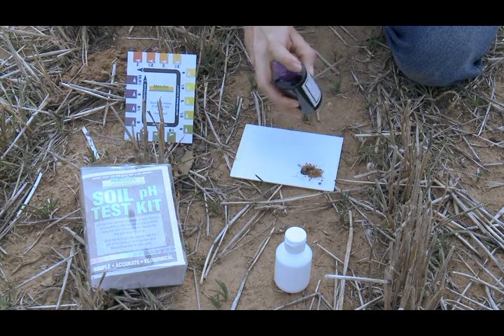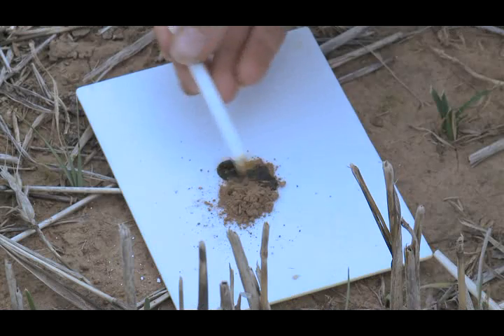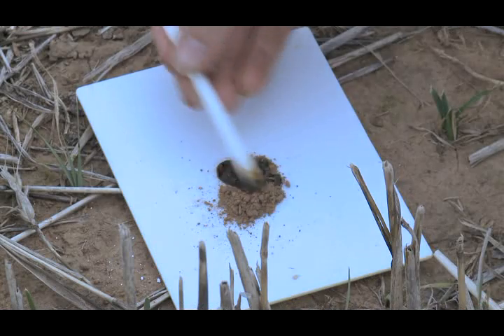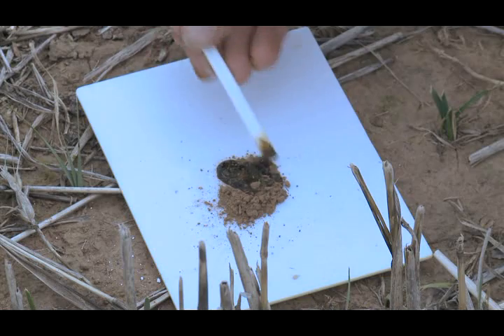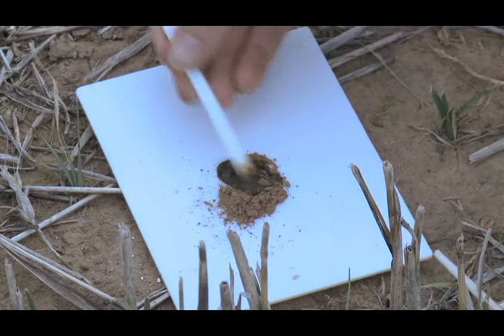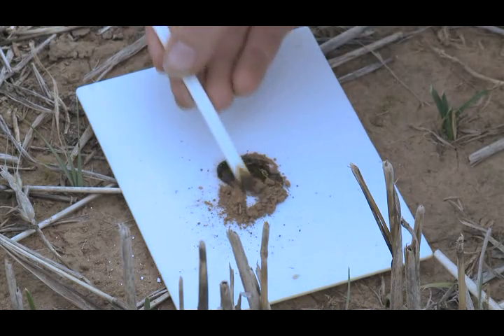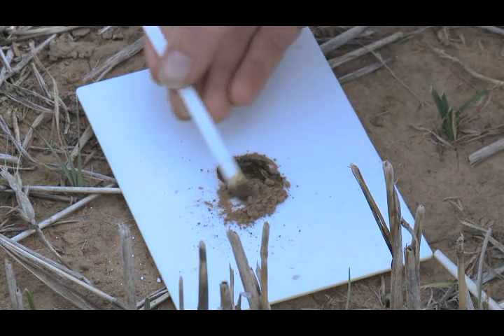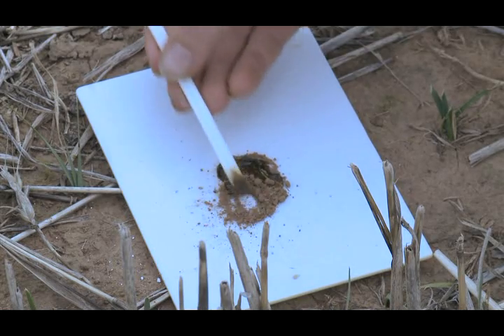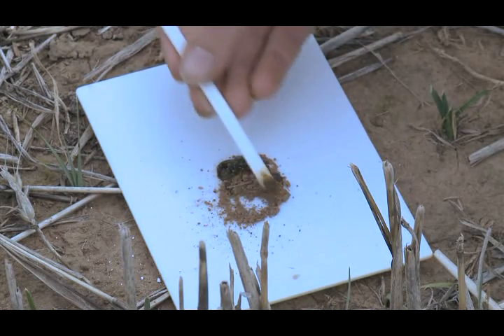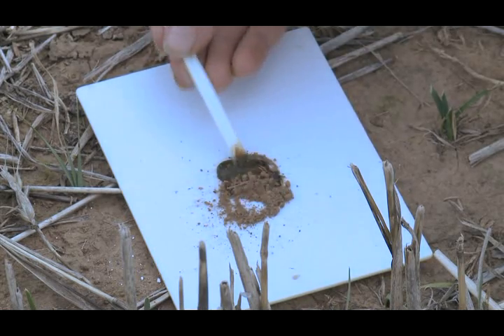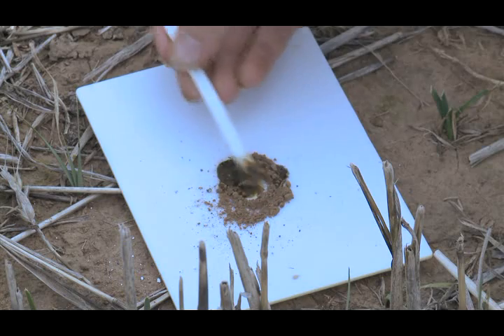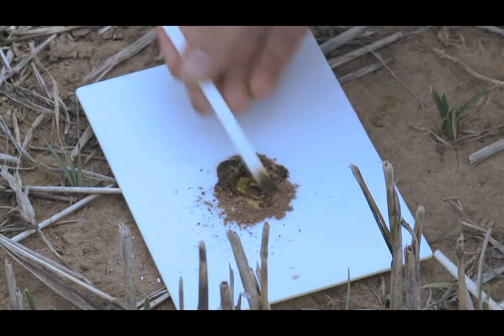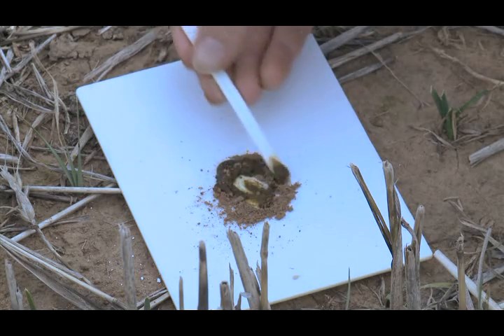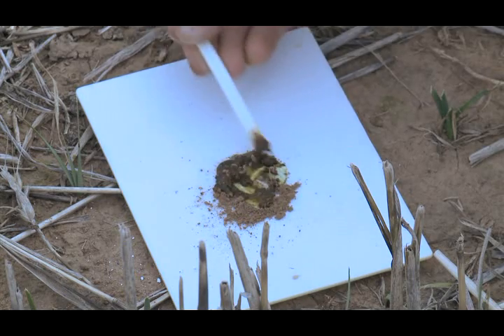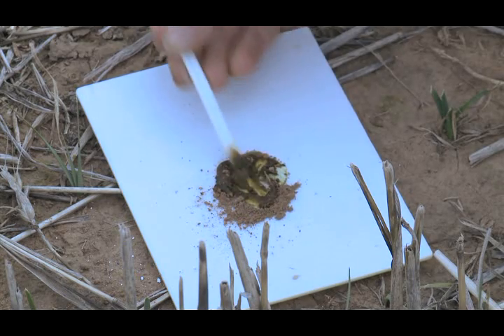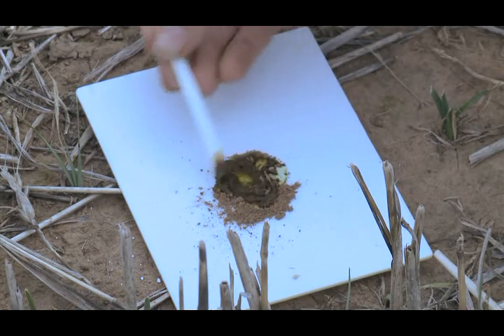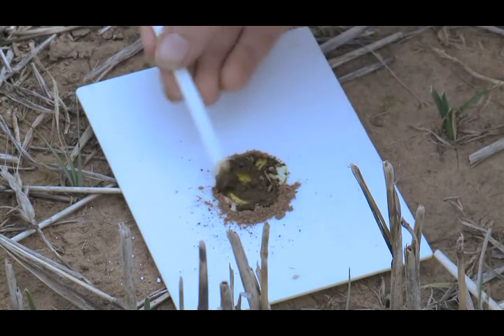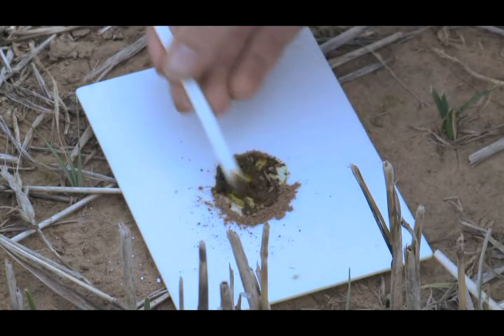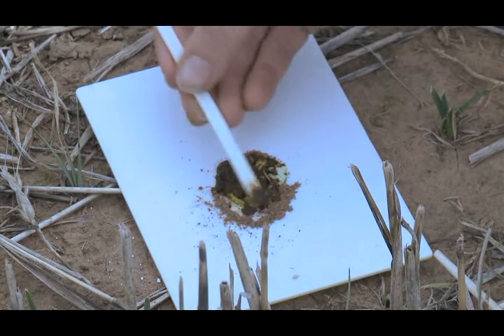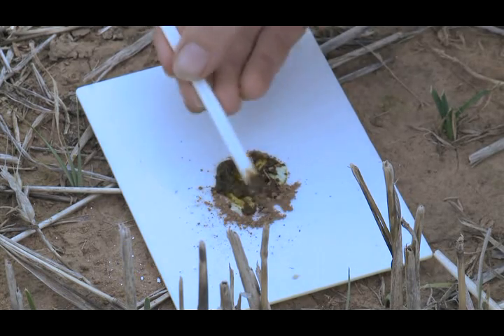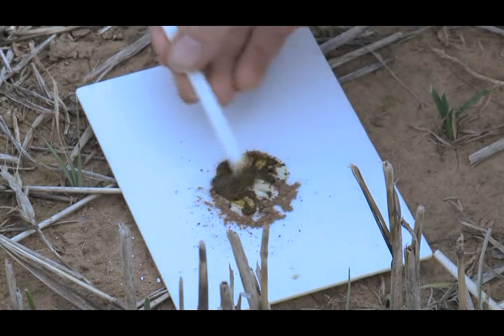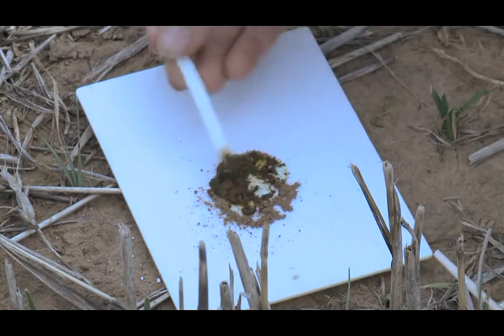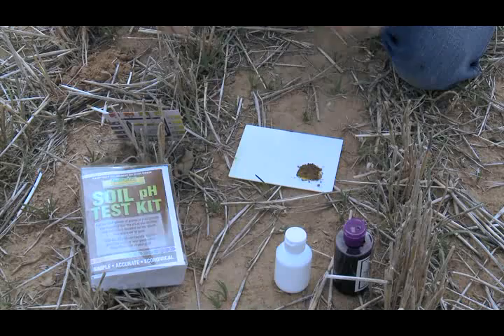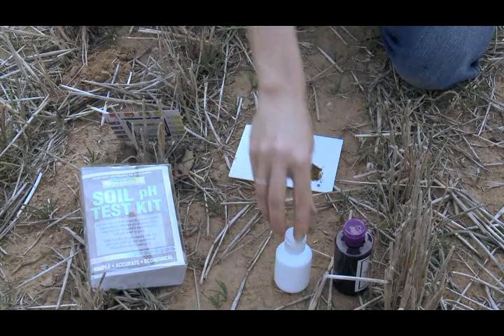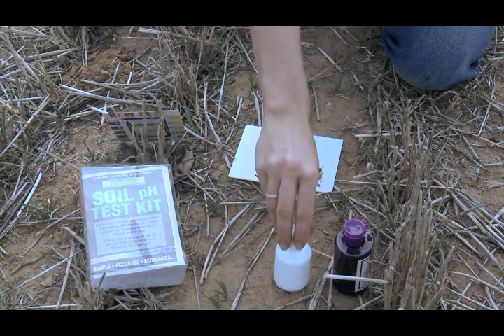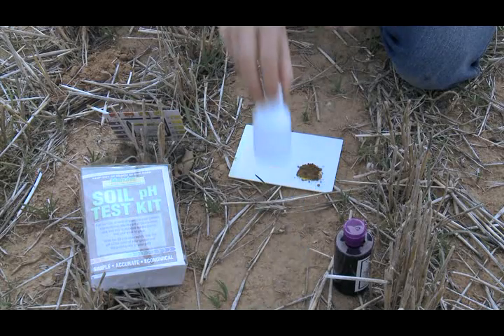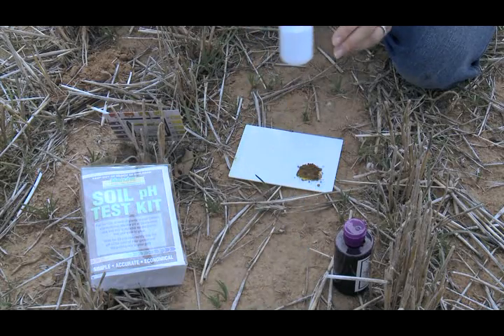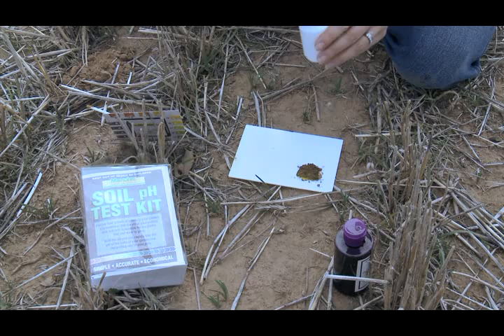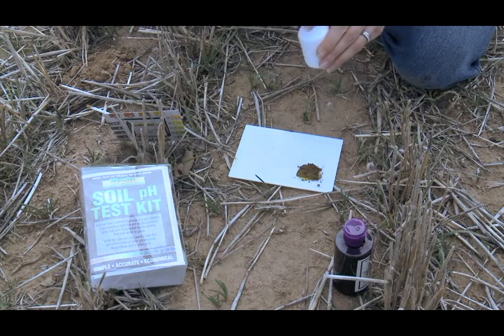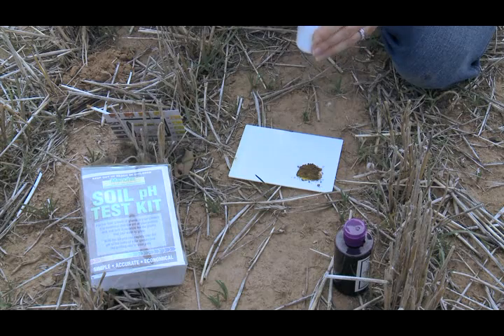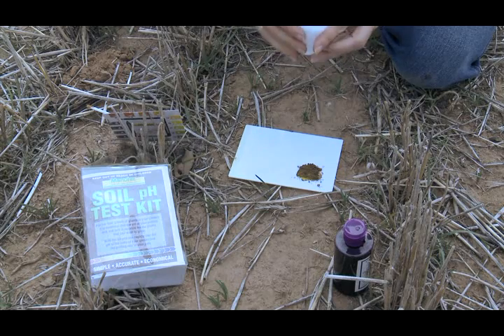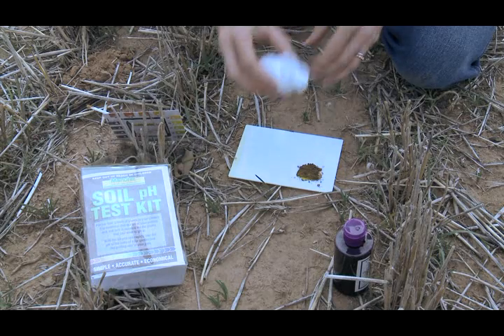Step 4: Stir the soil with the plastic rod until a paste forms. Step 5: Dust the paste with the white powder provided.